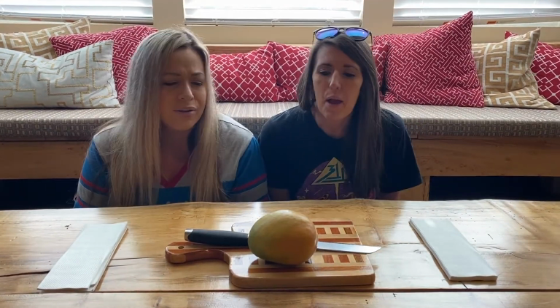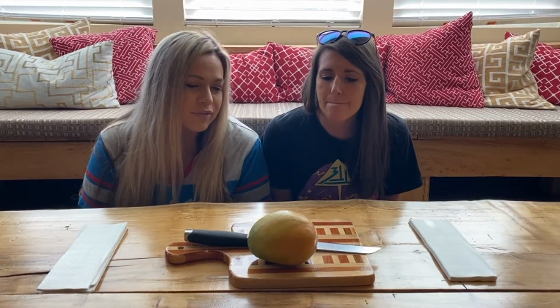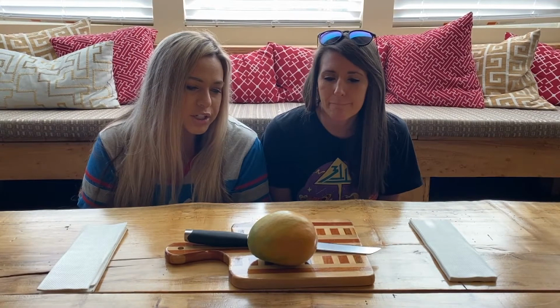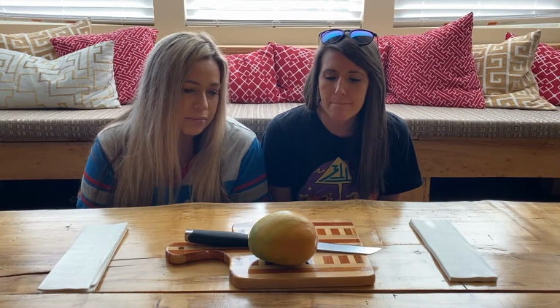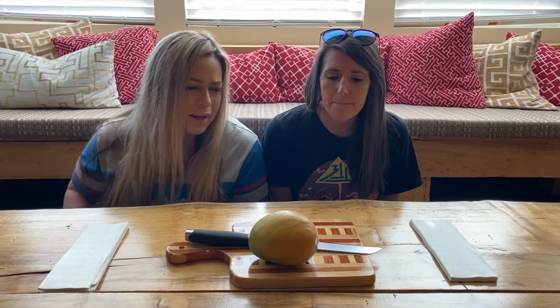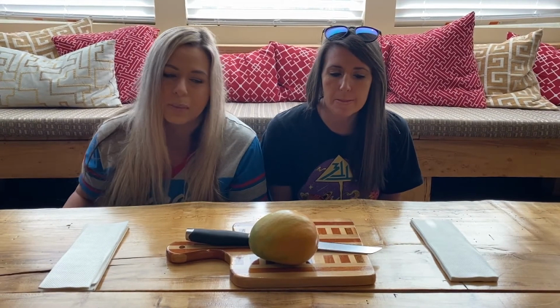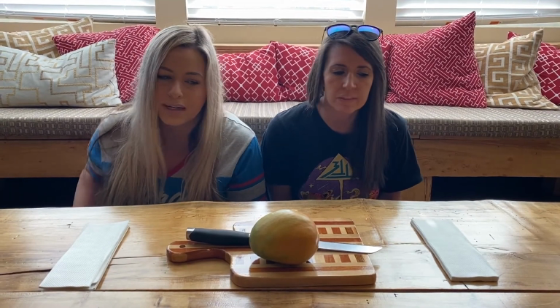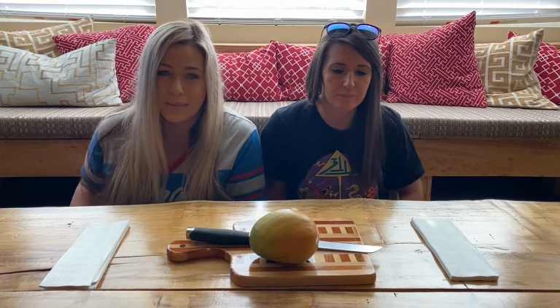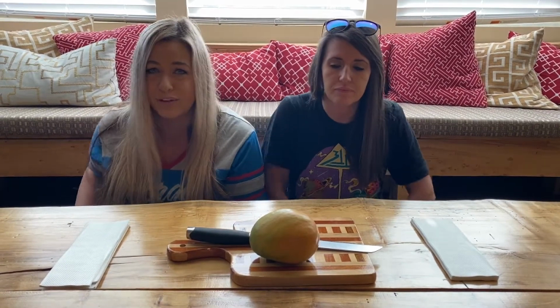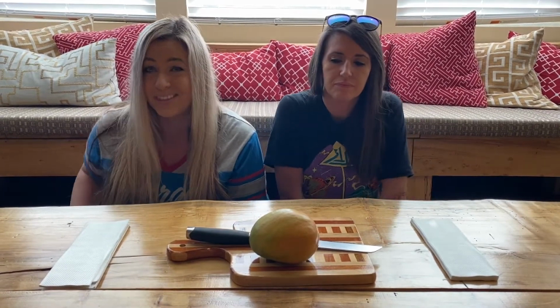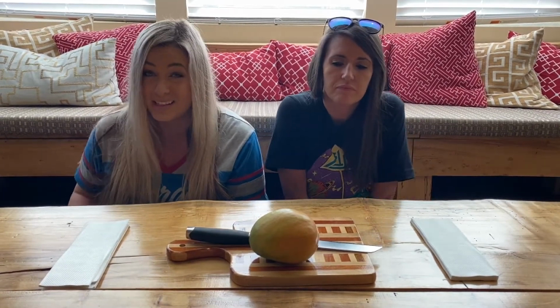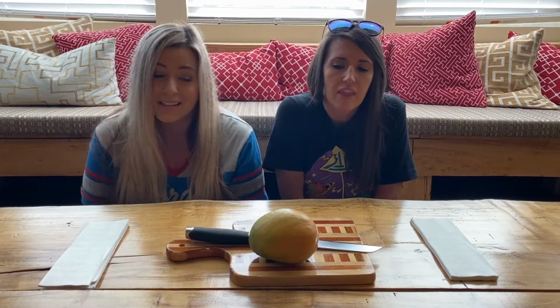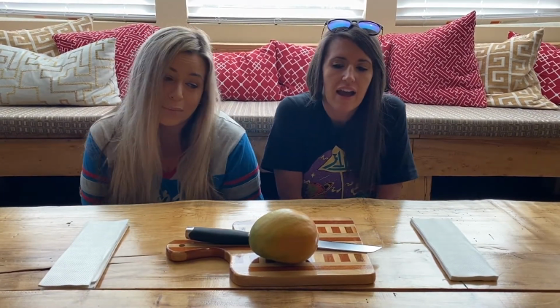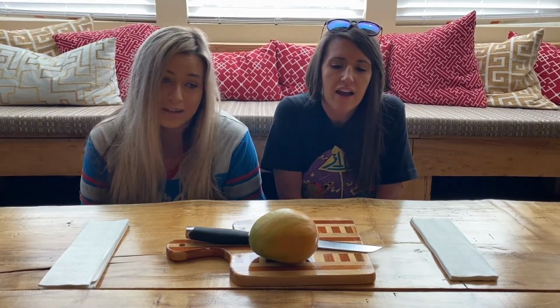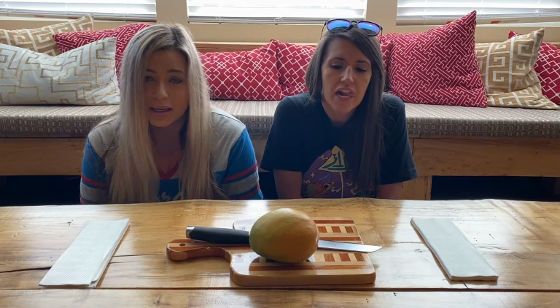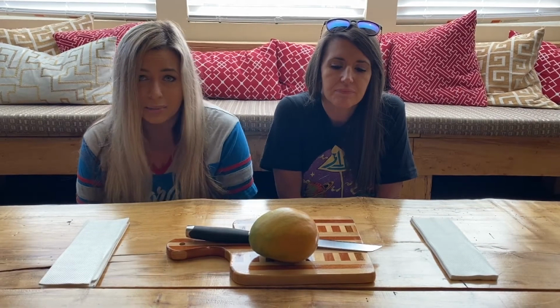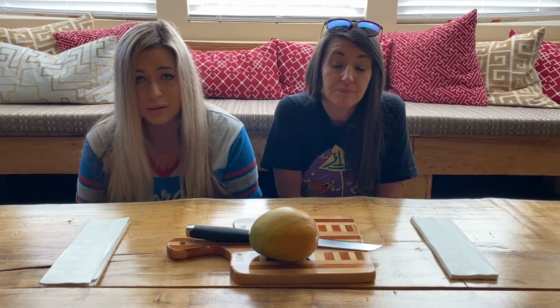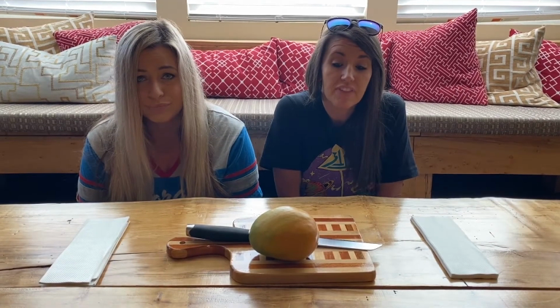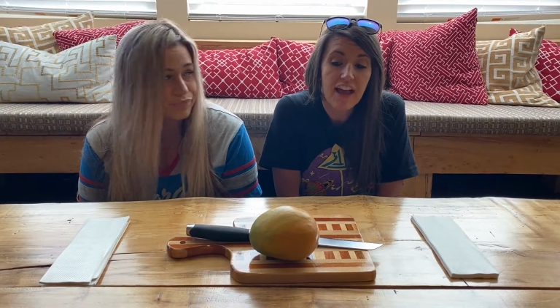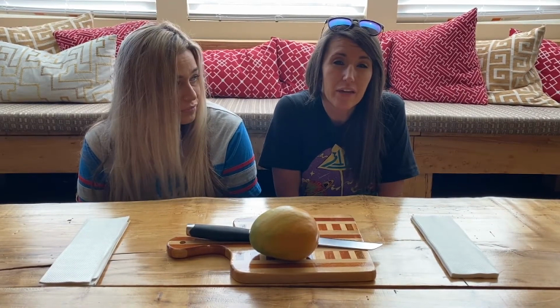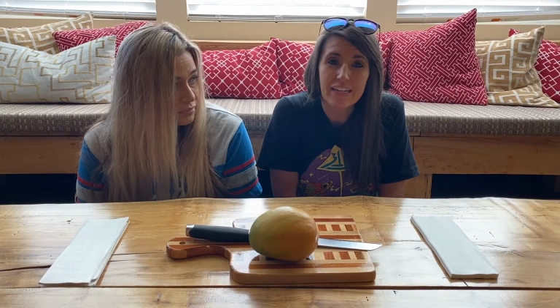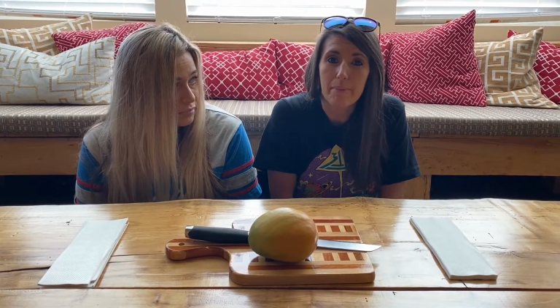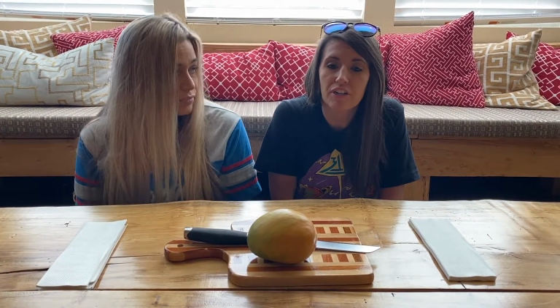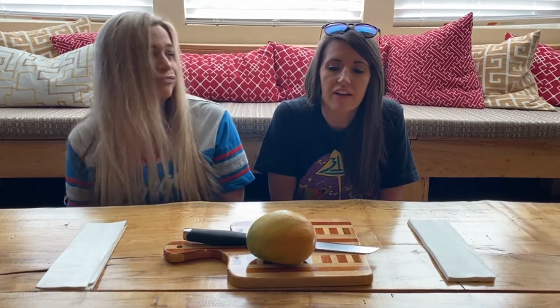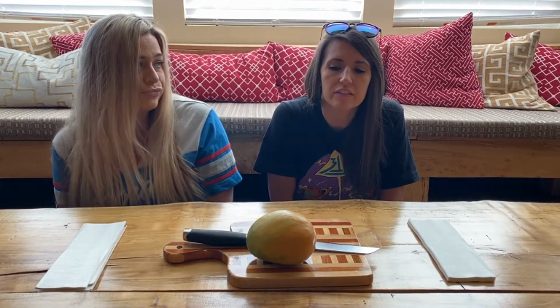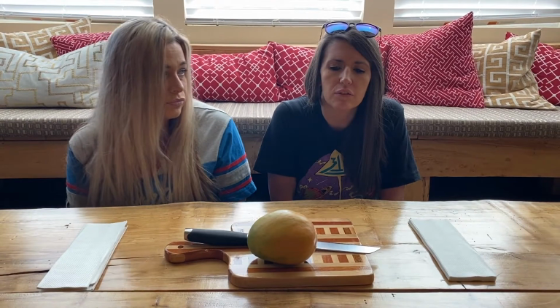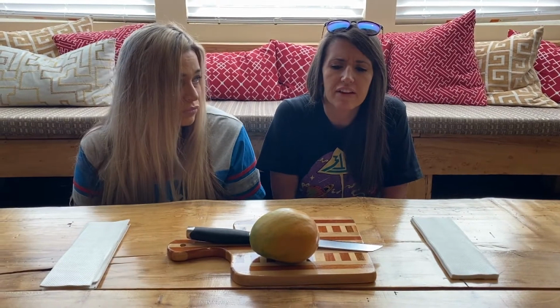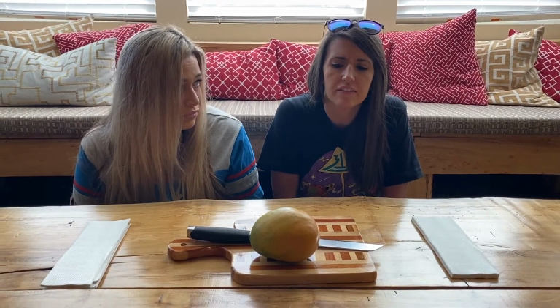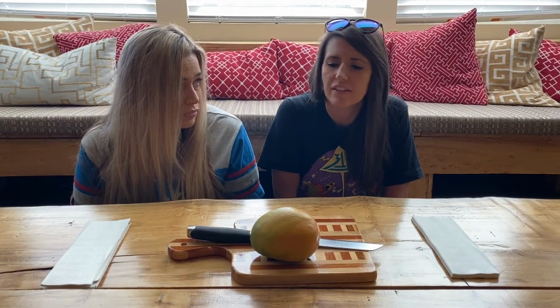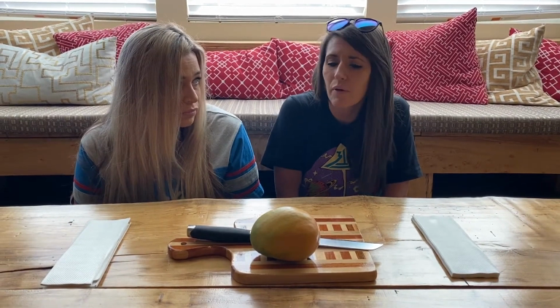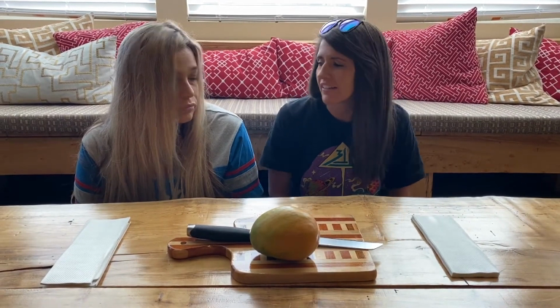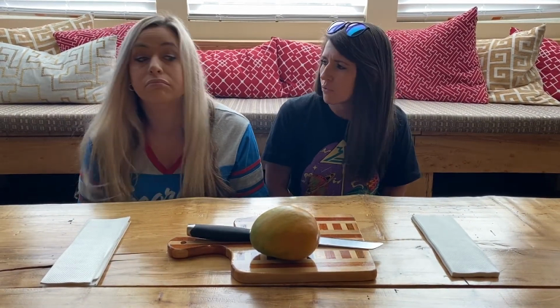Karen isn't sure she's actually had mango before. She doesn't like mango-flavored things, so she probably won't like the actual fruit. Sarah thinks she's had mango at some point but can't remember whether she liked it.